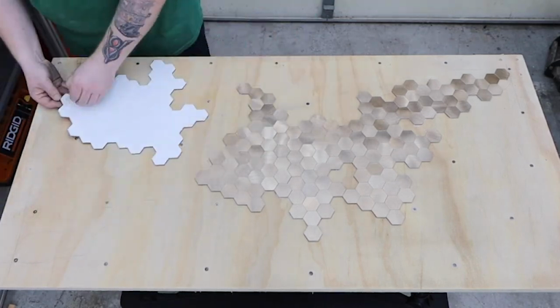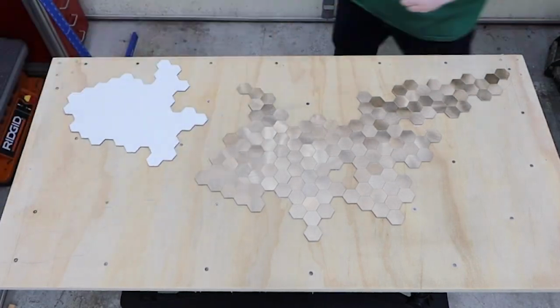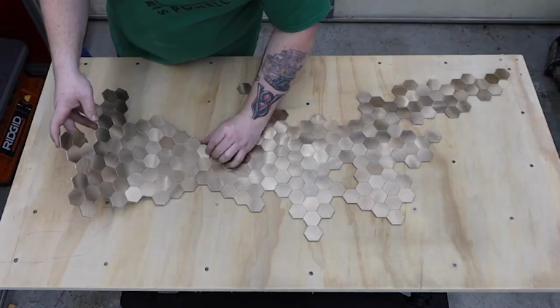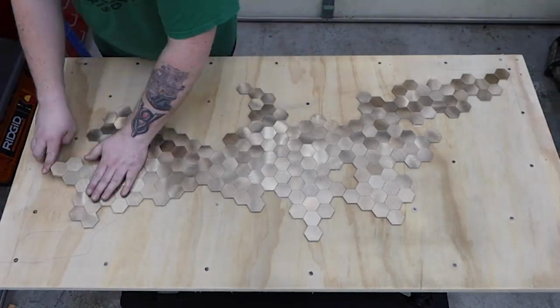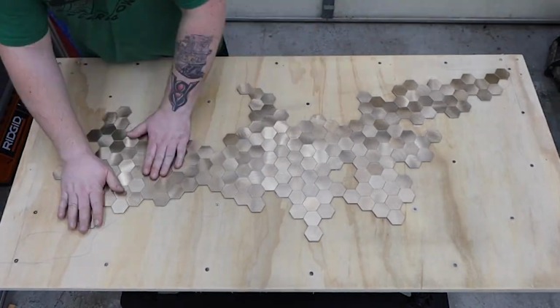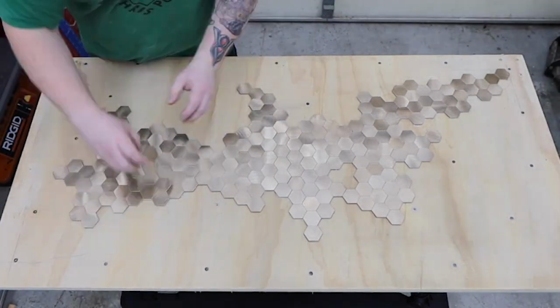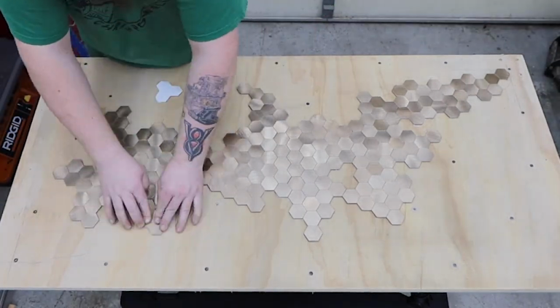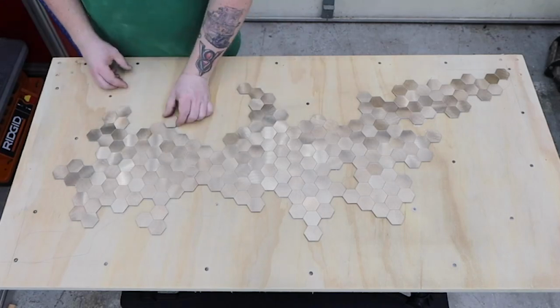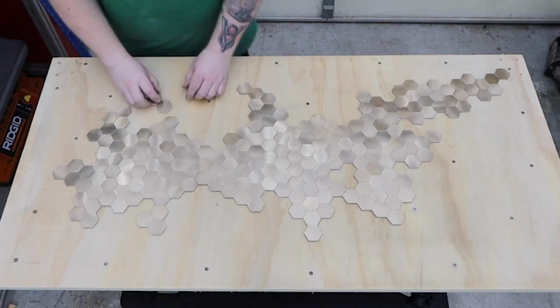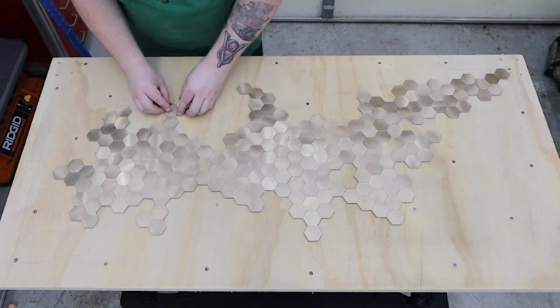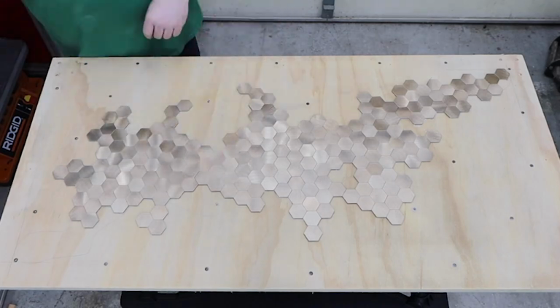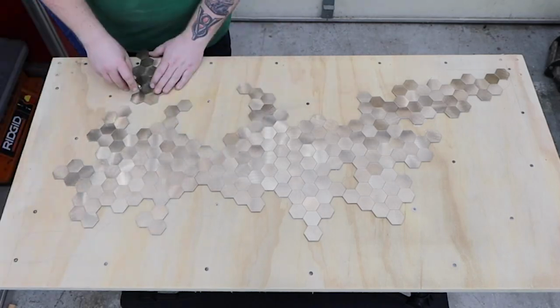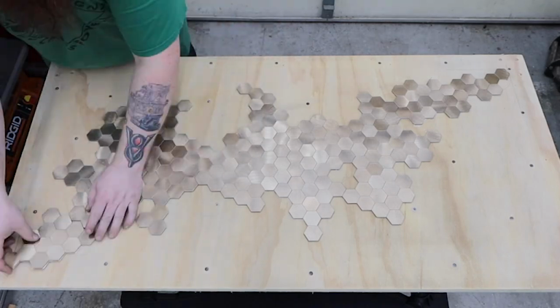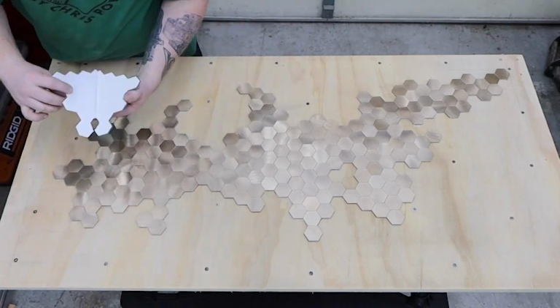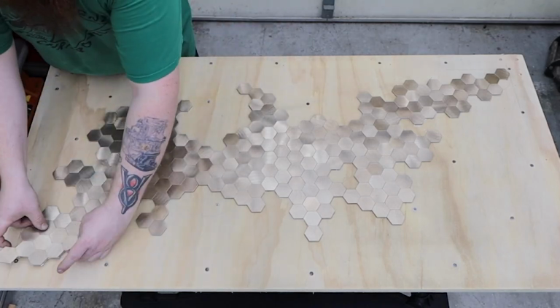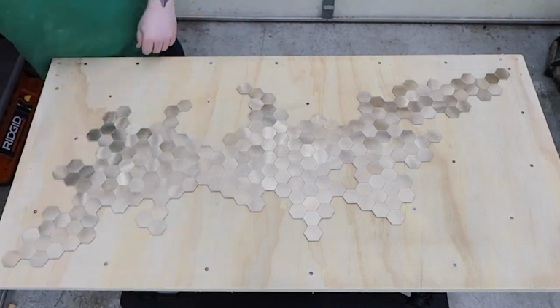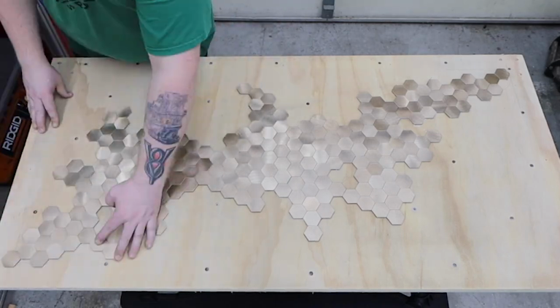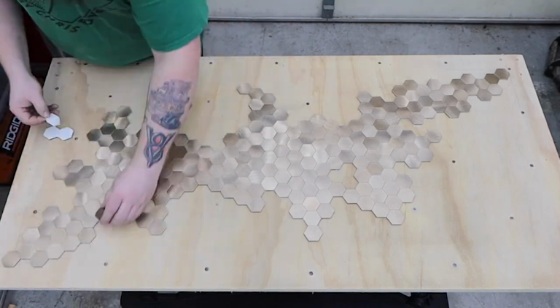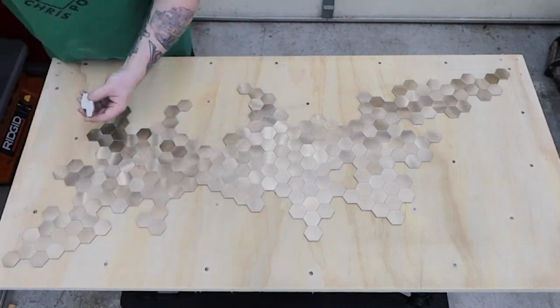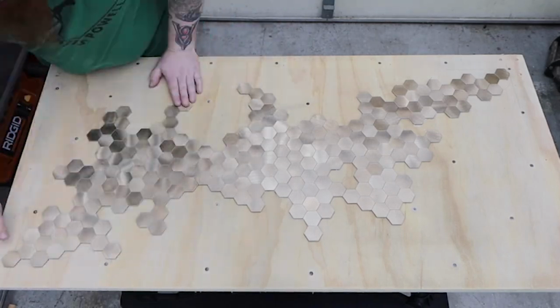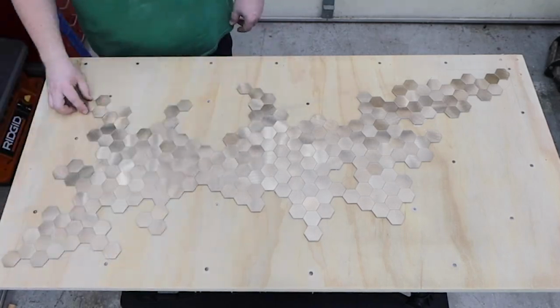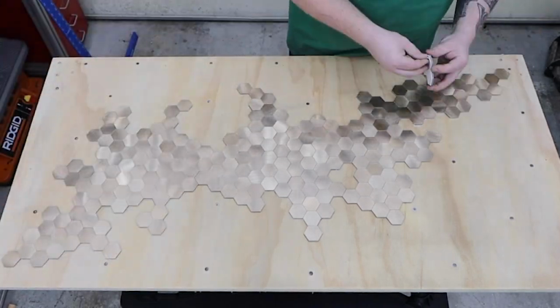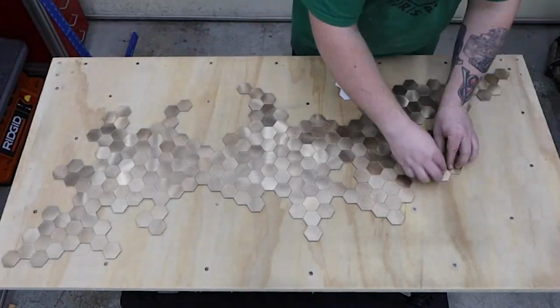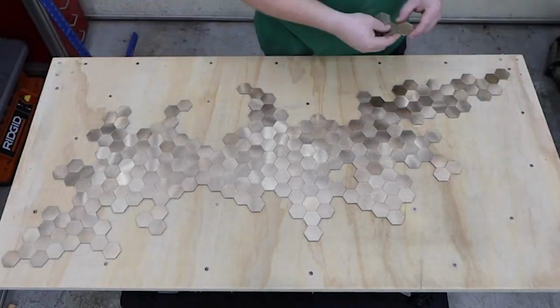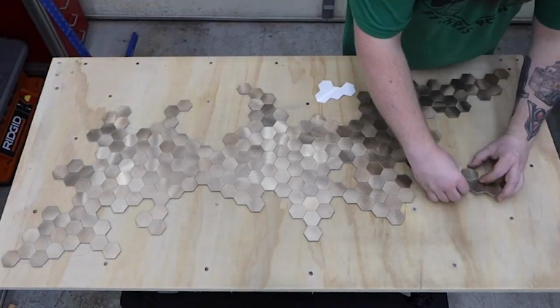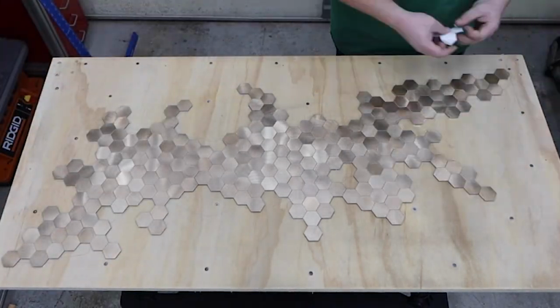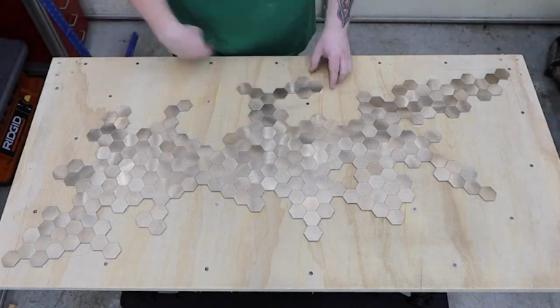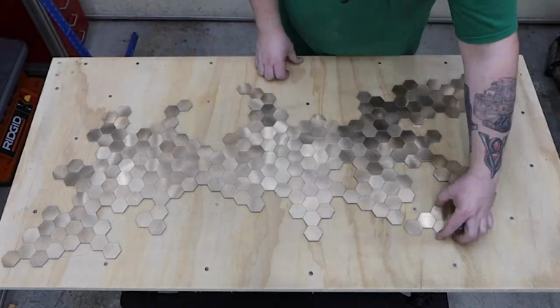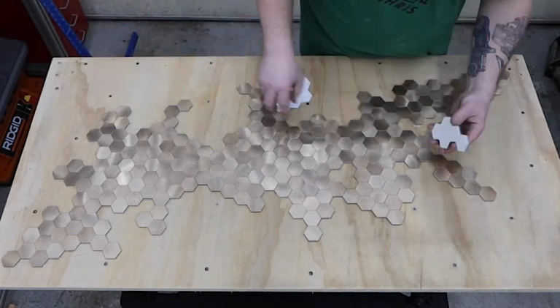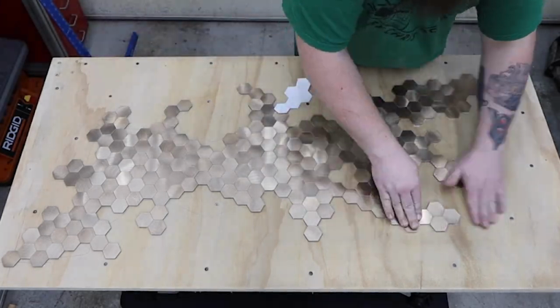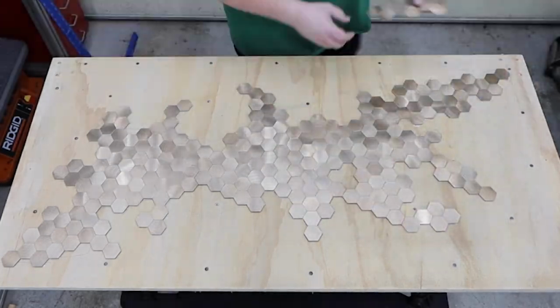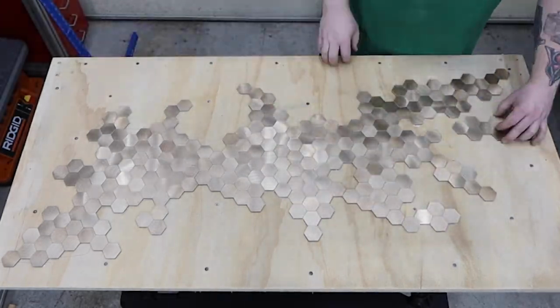I'll put links in the description to everything I used in this video. If you have any other ideas where these tiles could be used, I'd love to hear about them in the comment section.